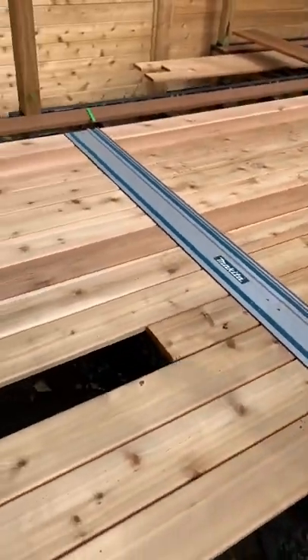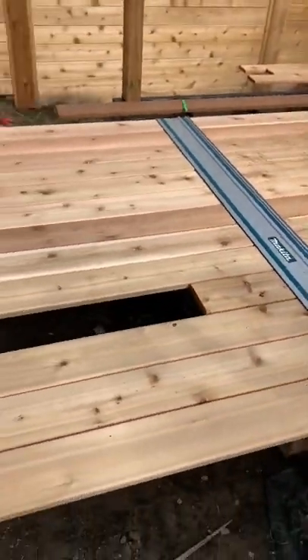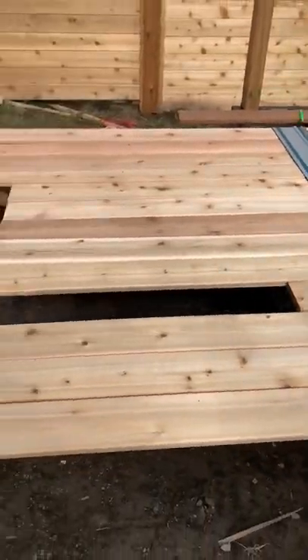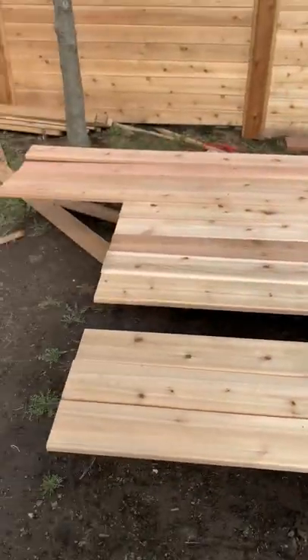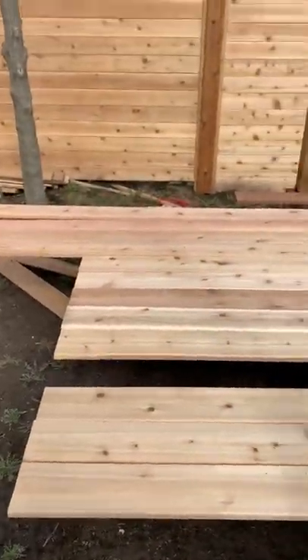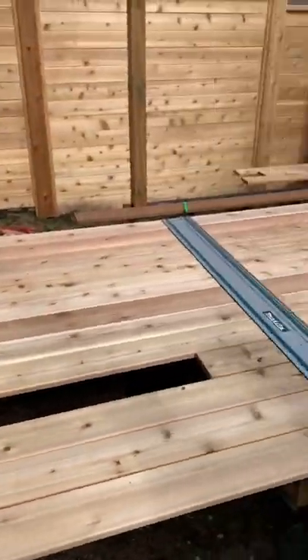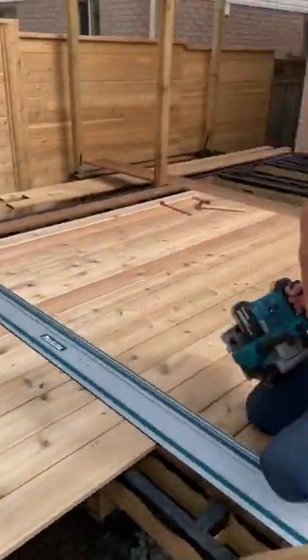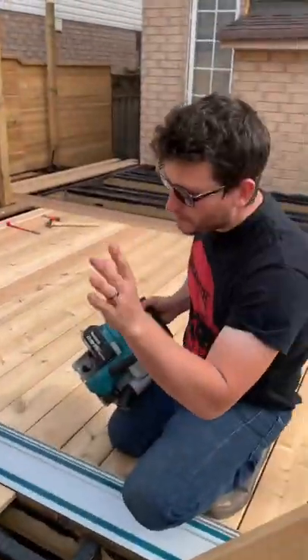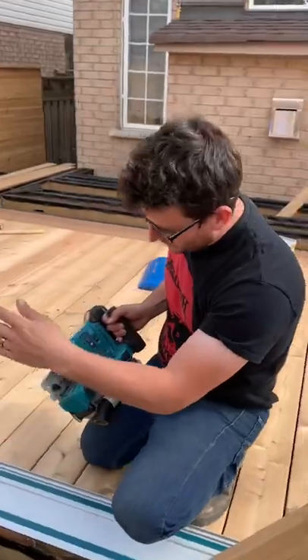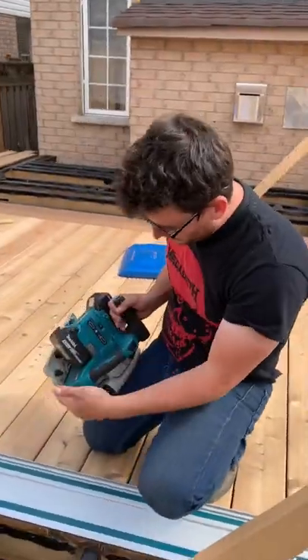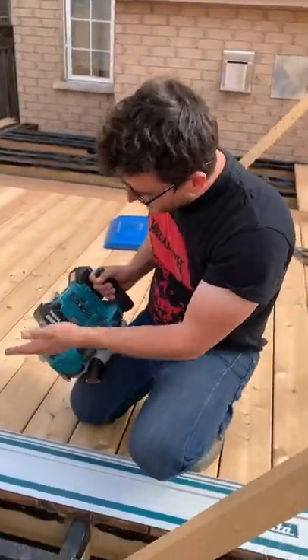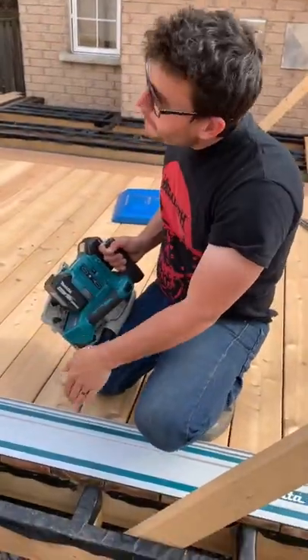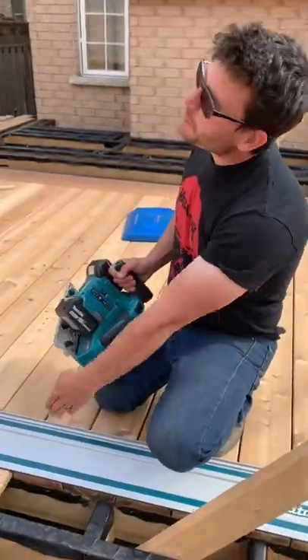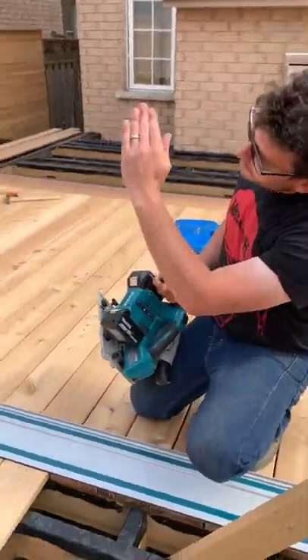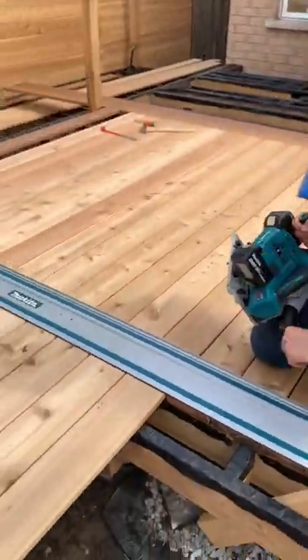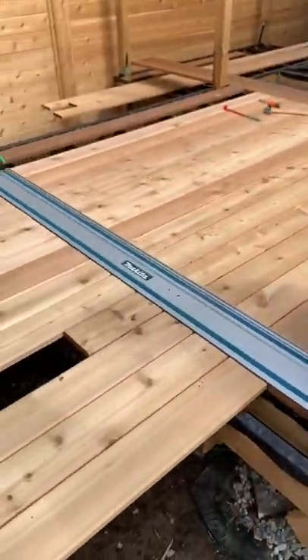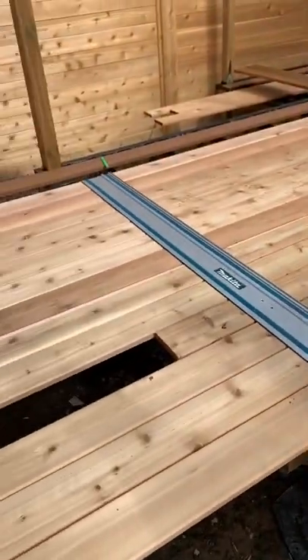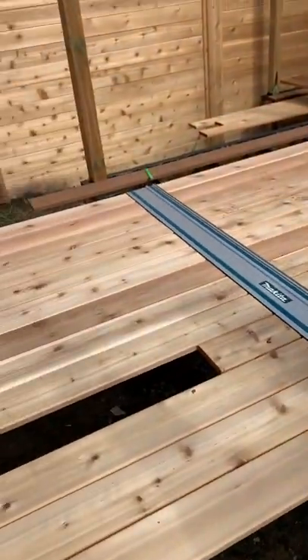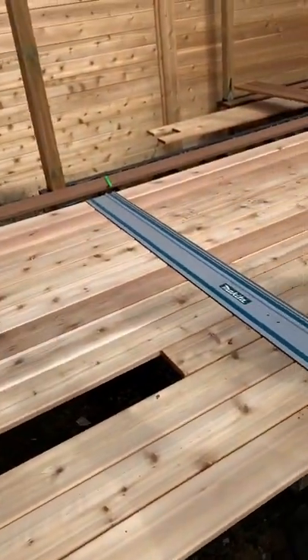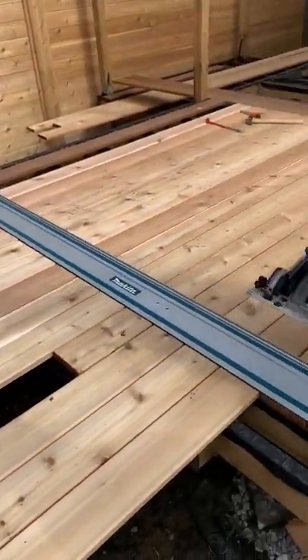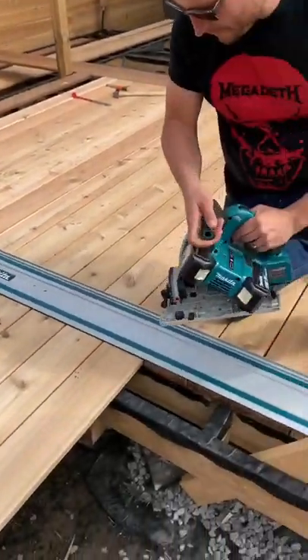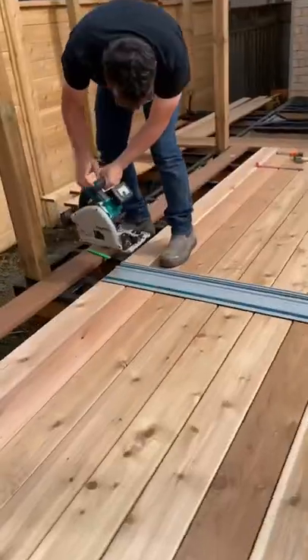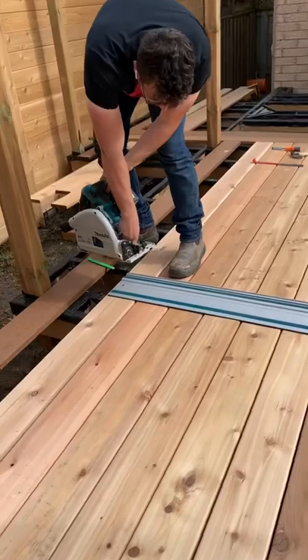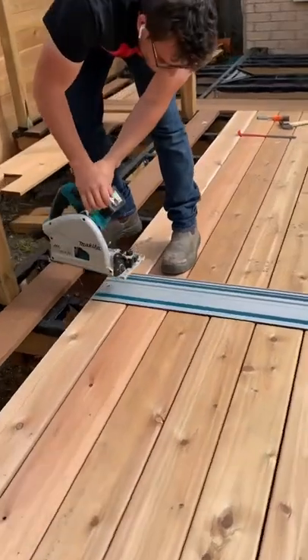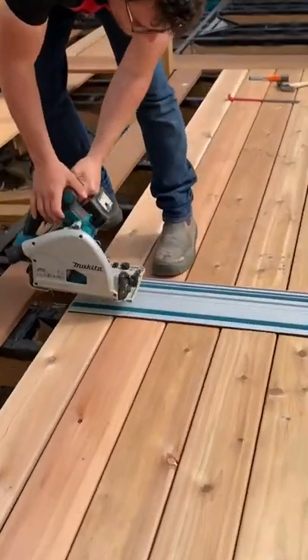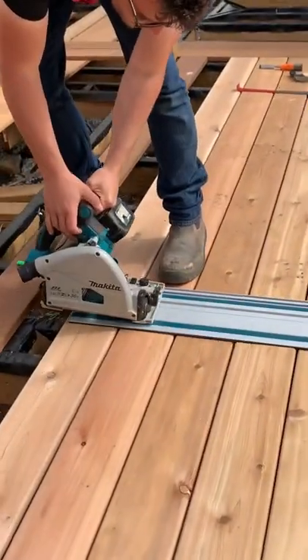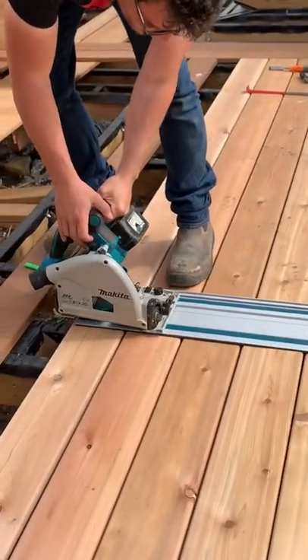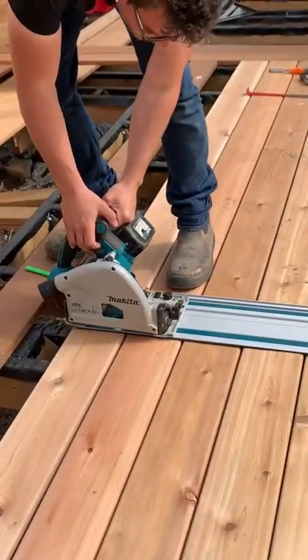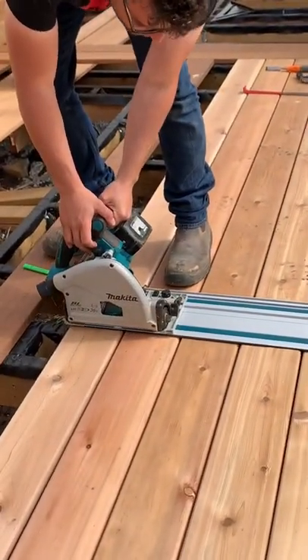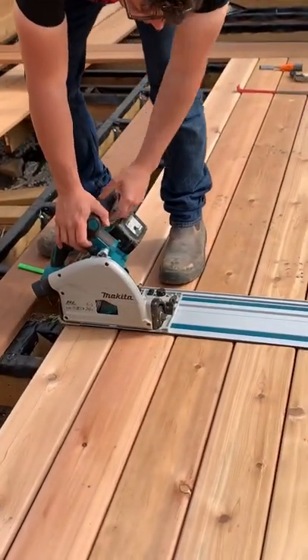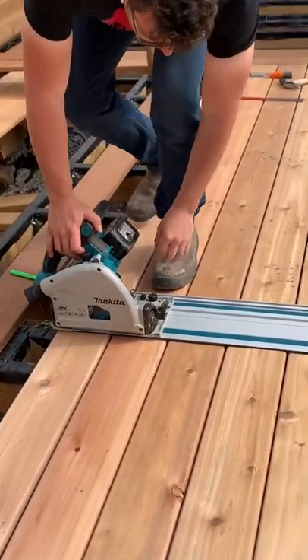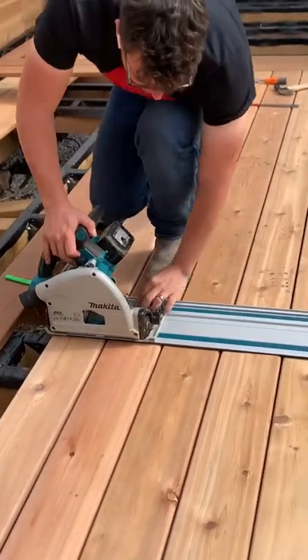They're a lot bigger. Trust me, I'll be using the boards over there as well — I'm not wasting all this. But I want to cut them all in a dead straight line, so I leave the track out where I want it and put the saw on the track where it belongs.